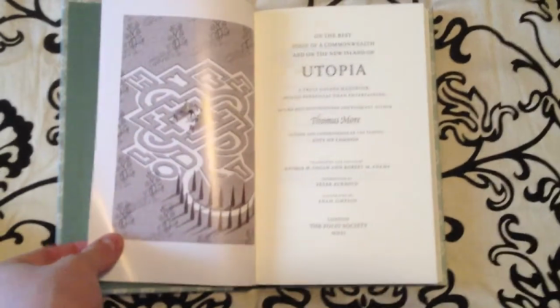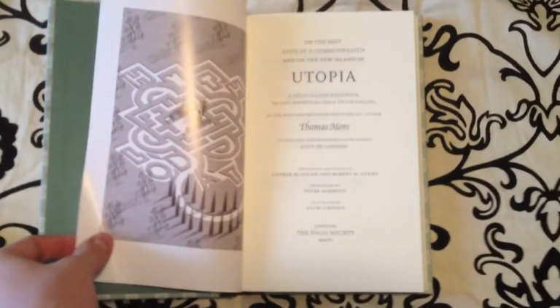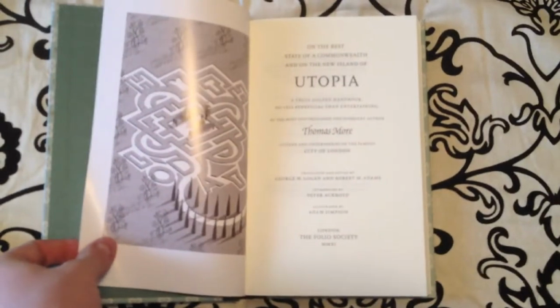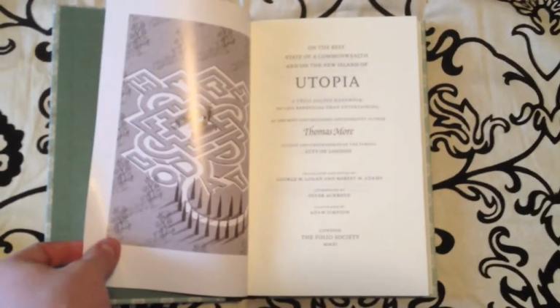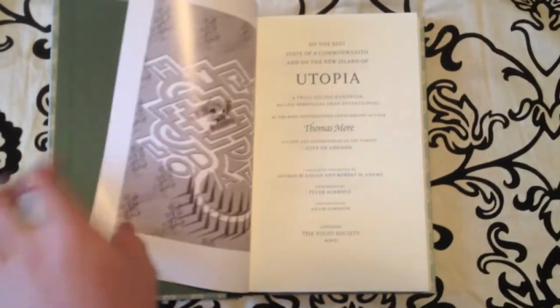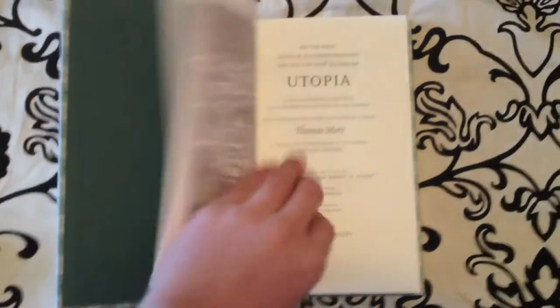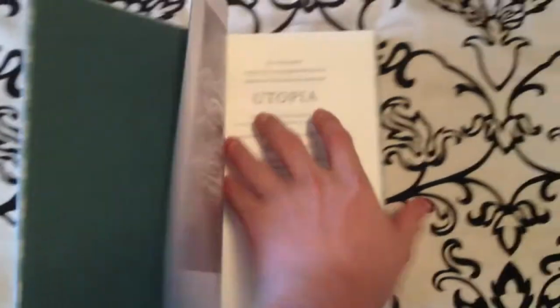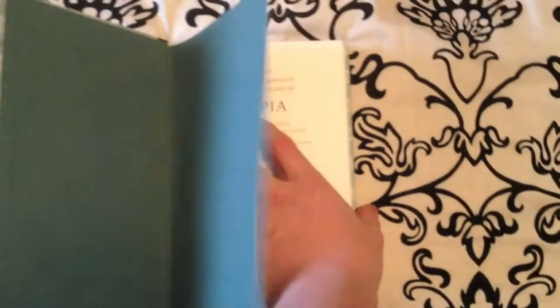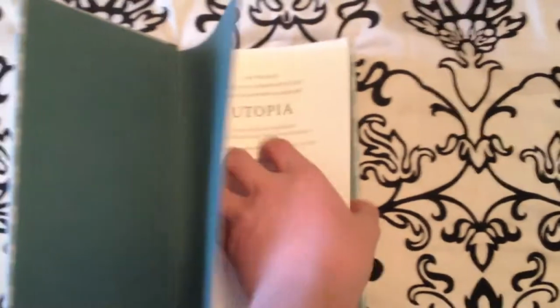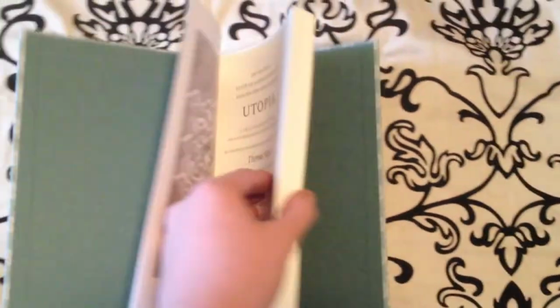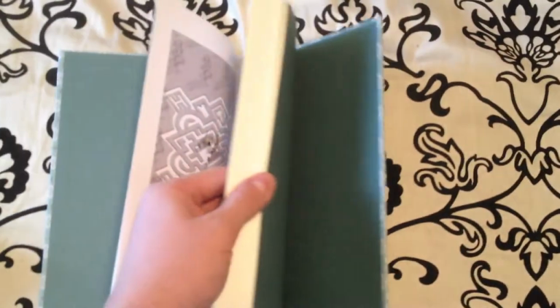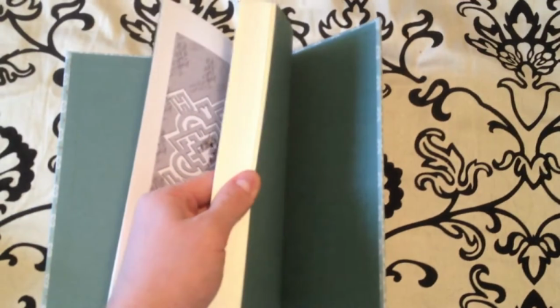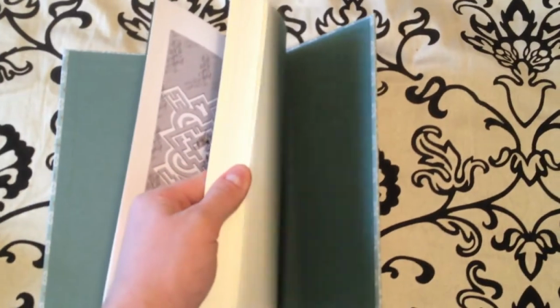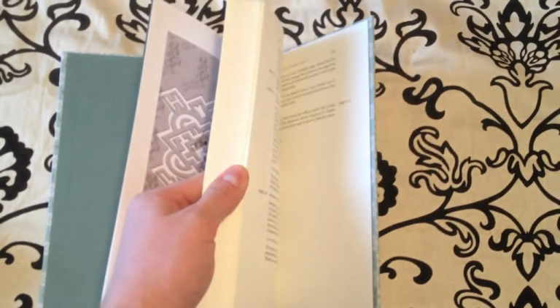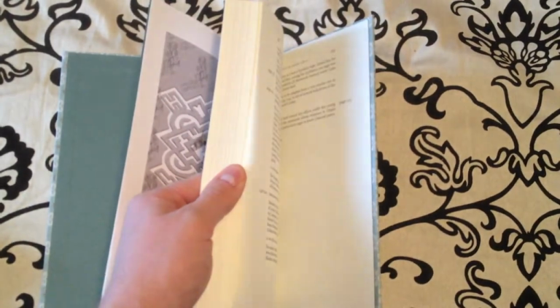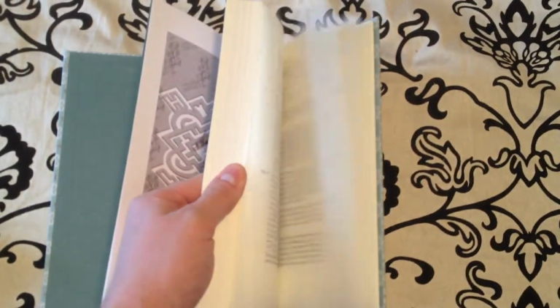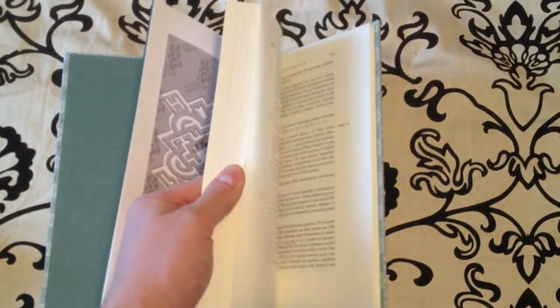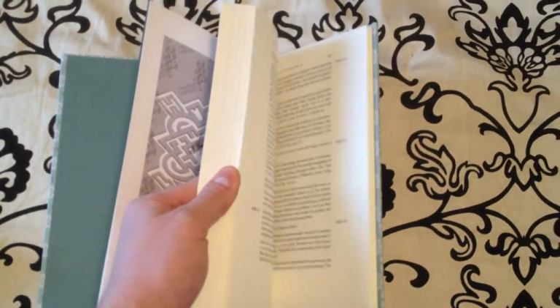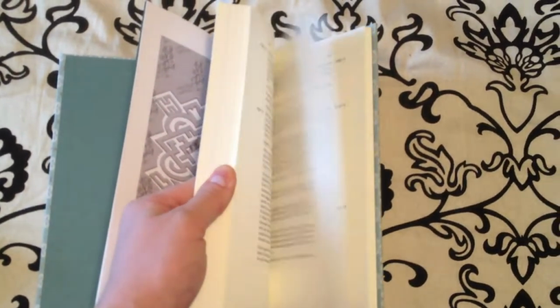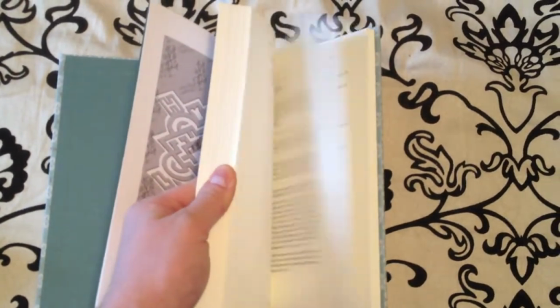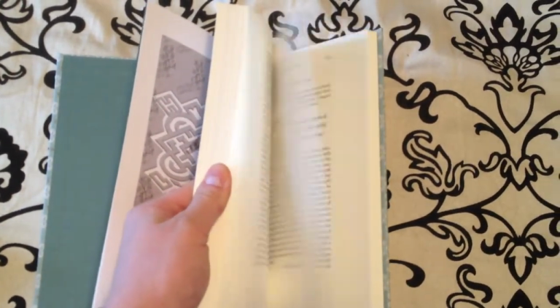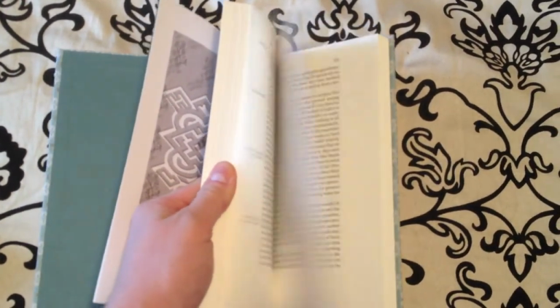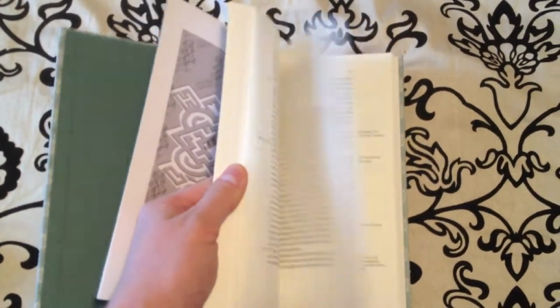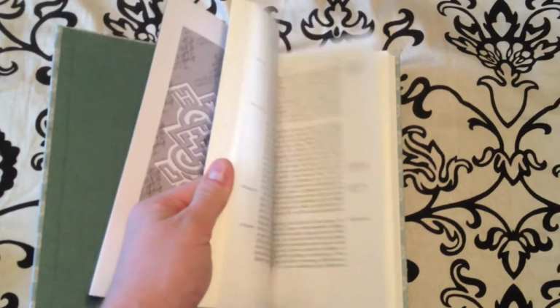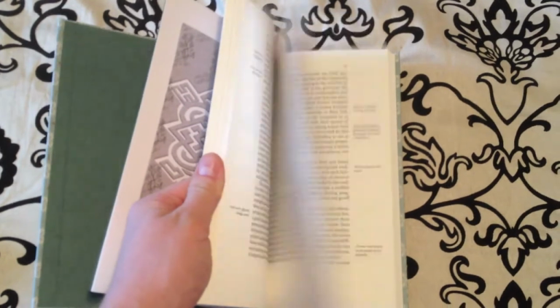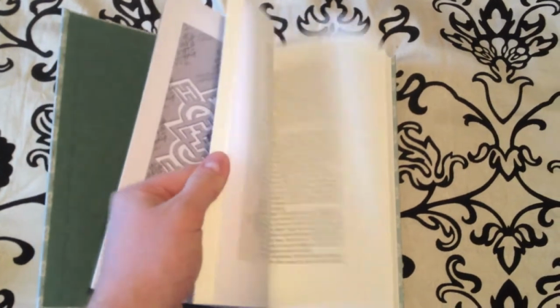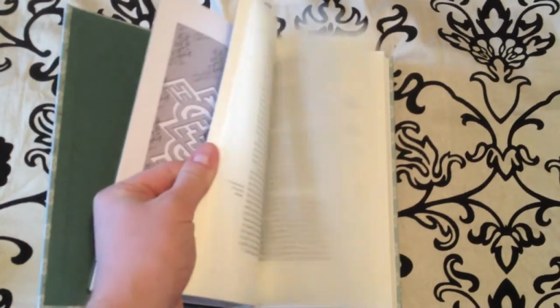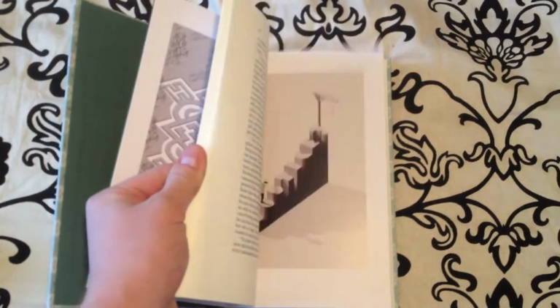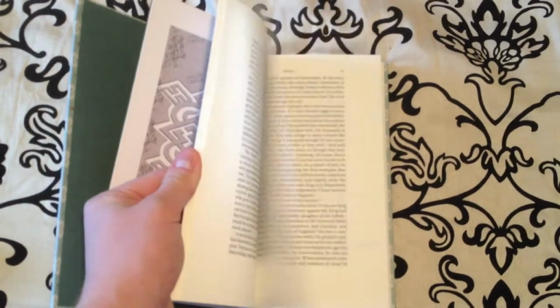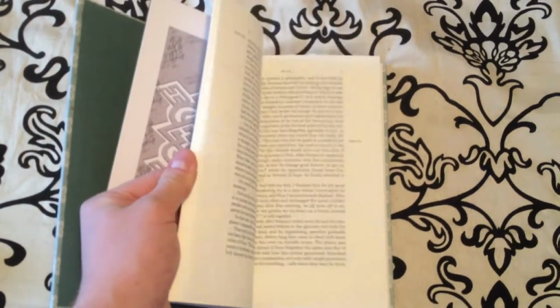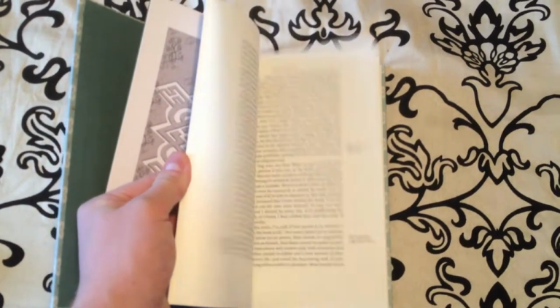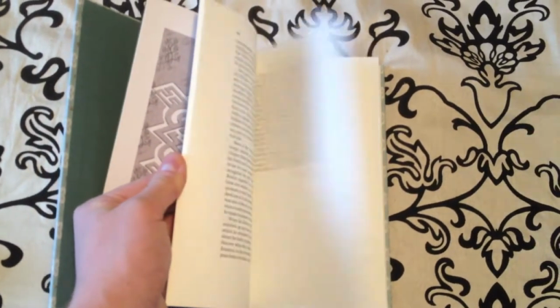It has beautiful renditions of art inside the book itself. There are a few within the book — let's see if we can find some. Yeah, we passed a few there.